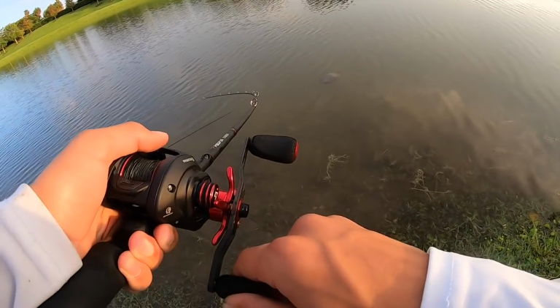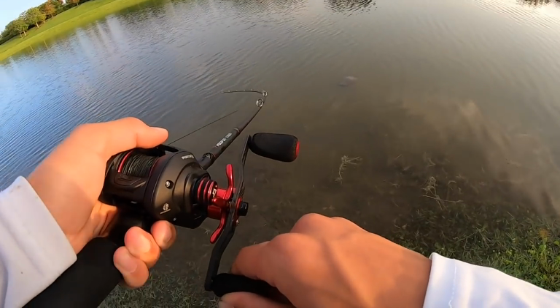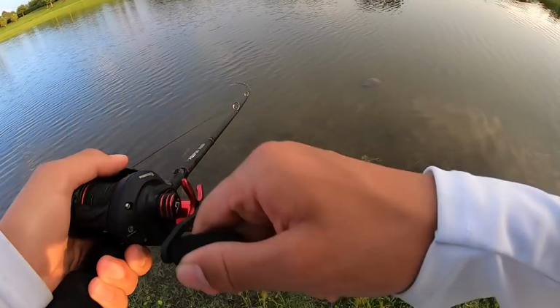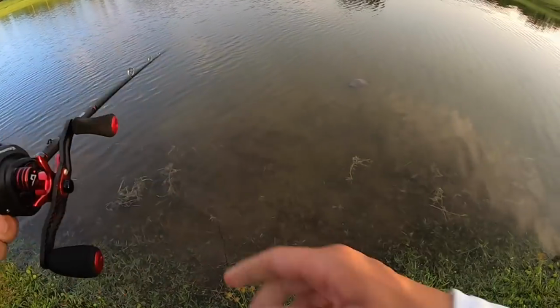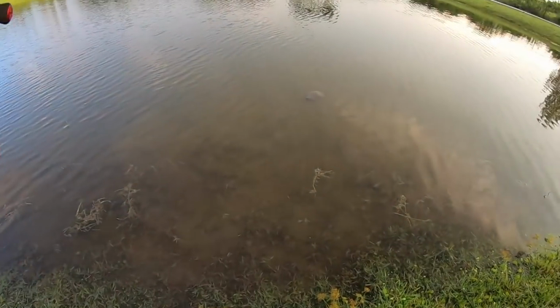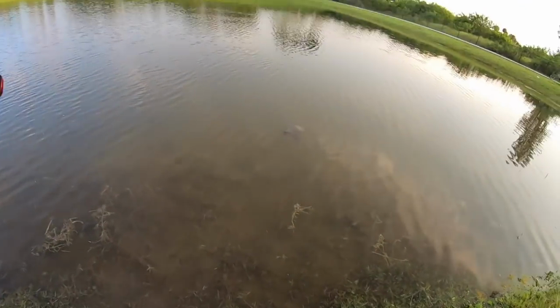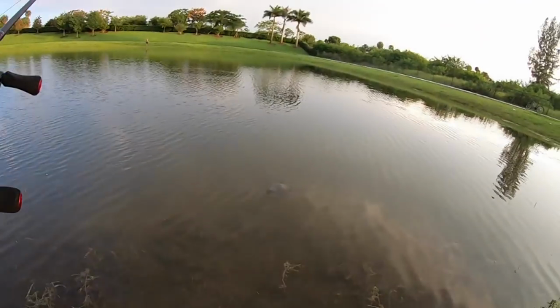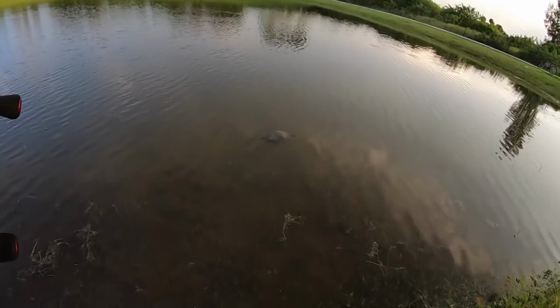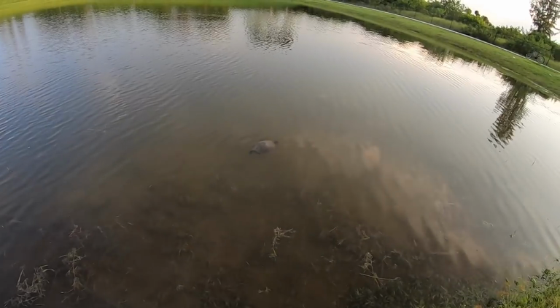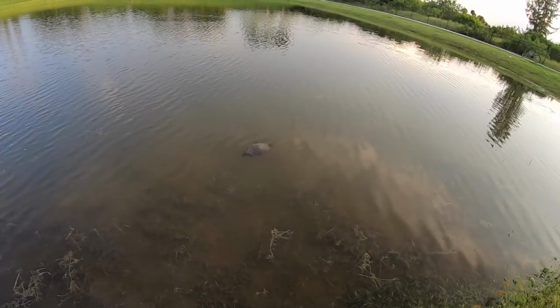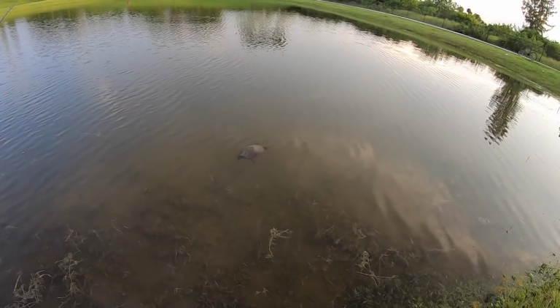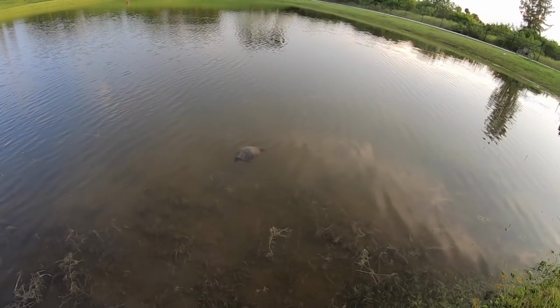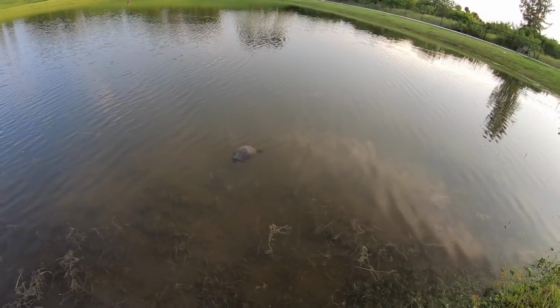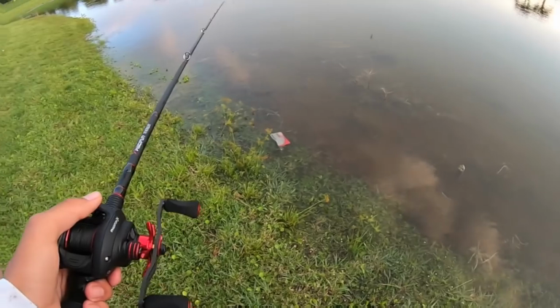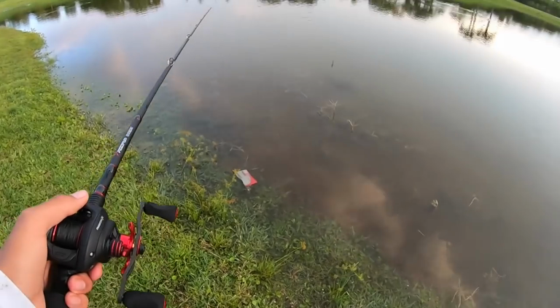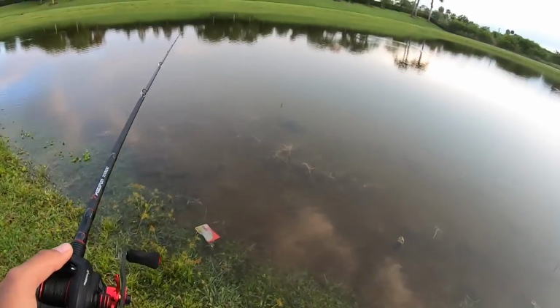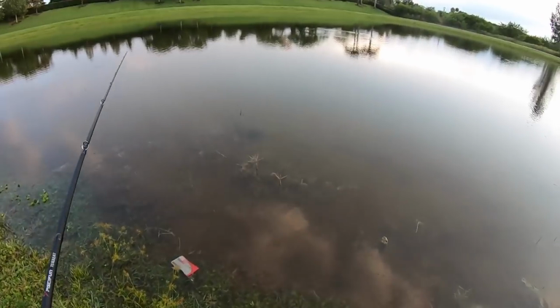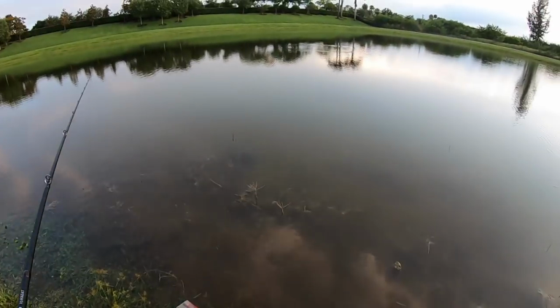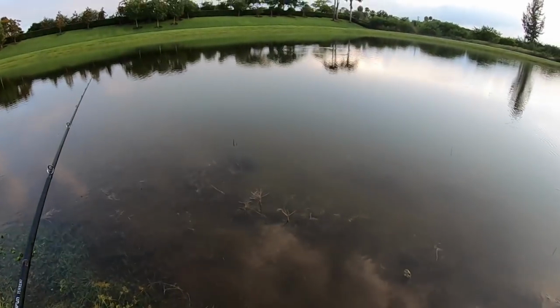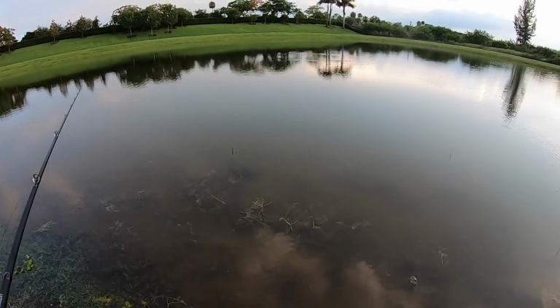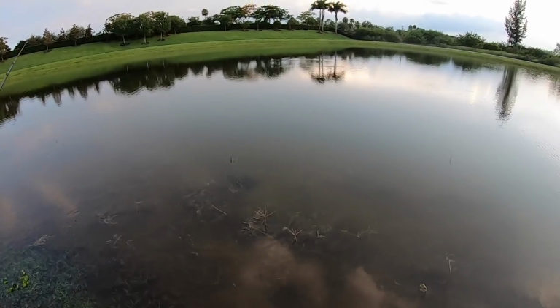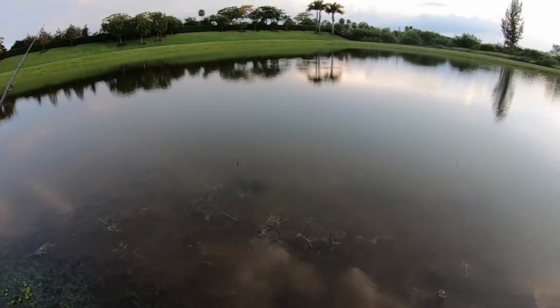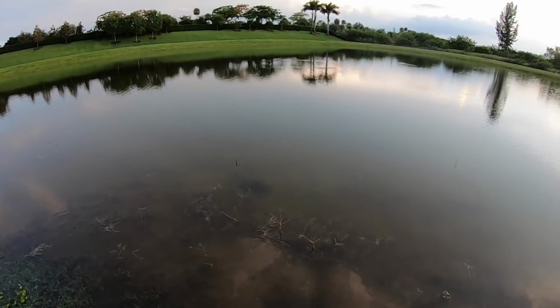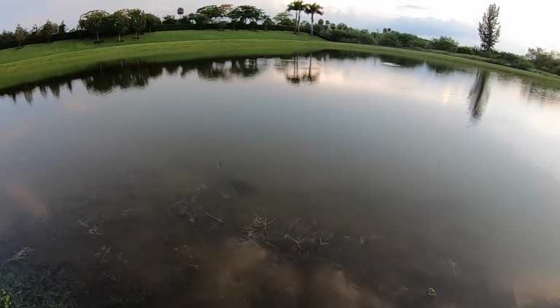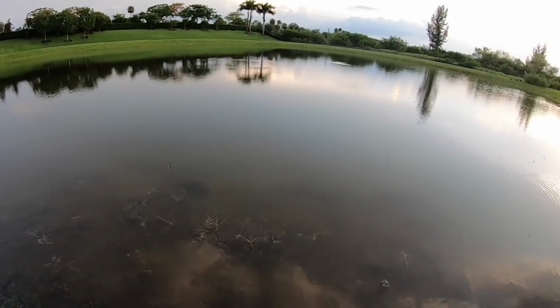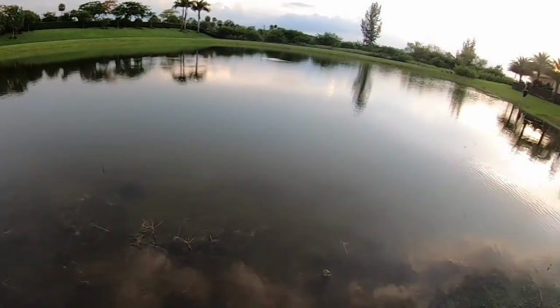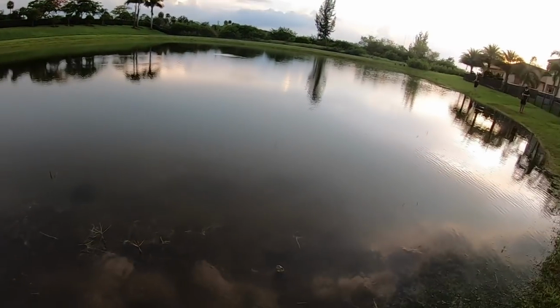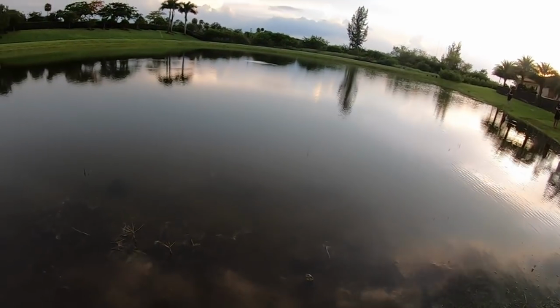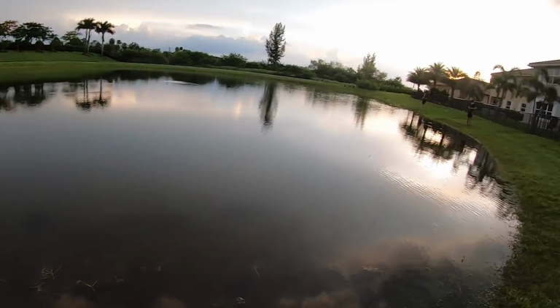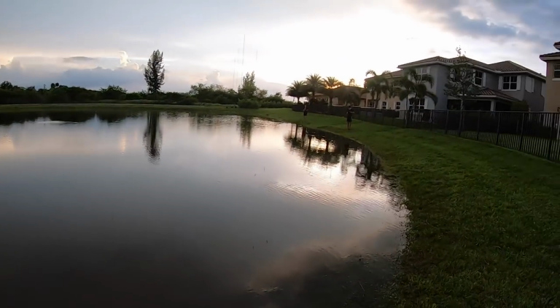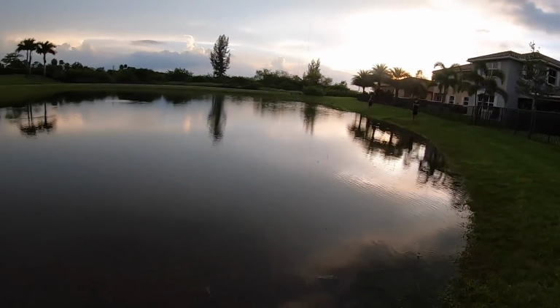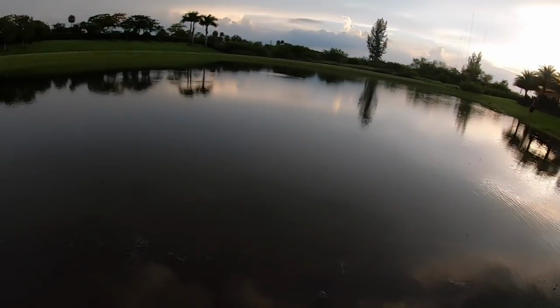This is gonna work good — we should knock this off within the first few casts. Look at this turtle, he's just following me around. This turtle is literally following me — you guys see him? He's been following me this whole way; we started way over there.